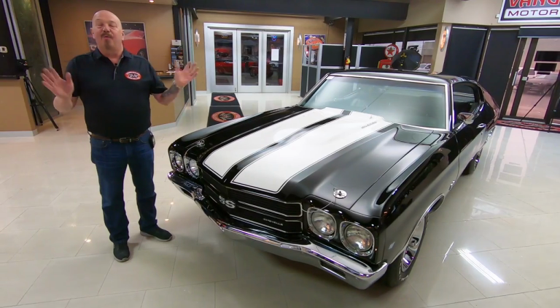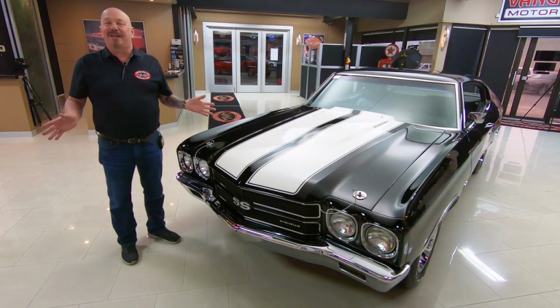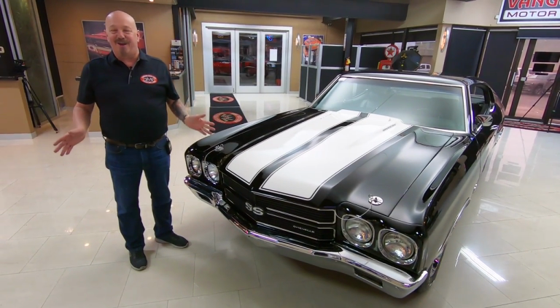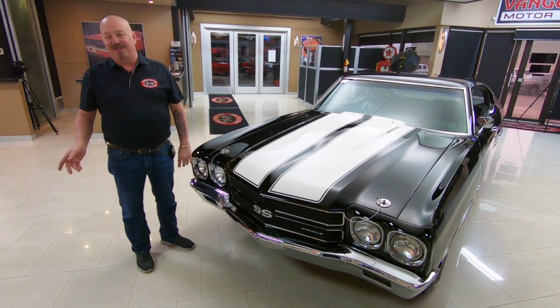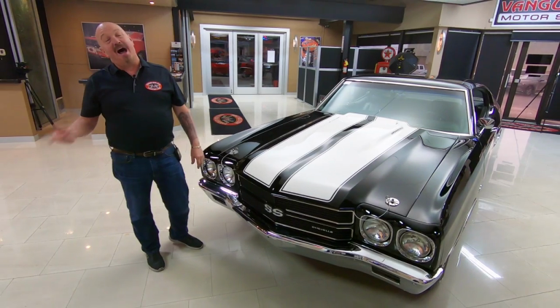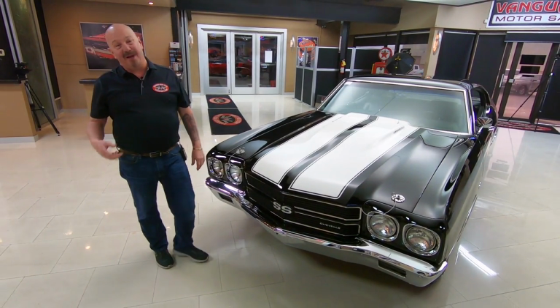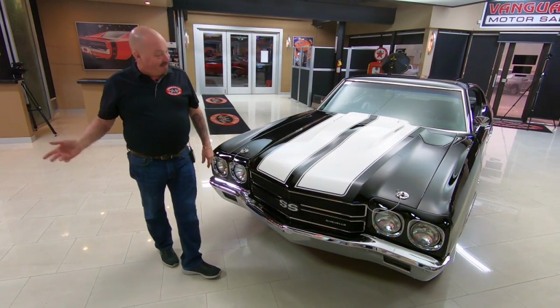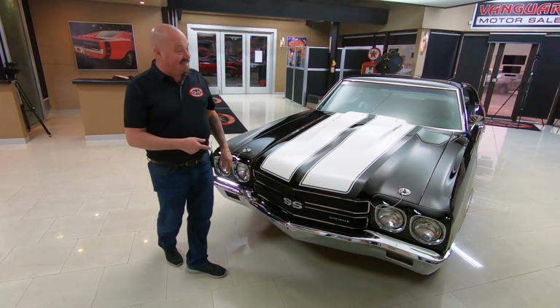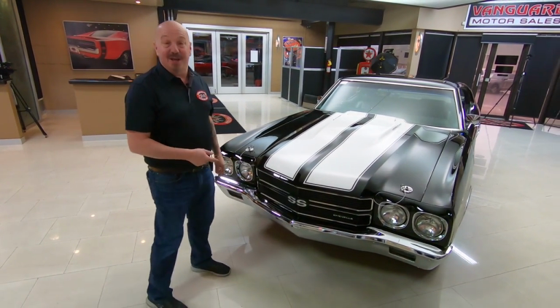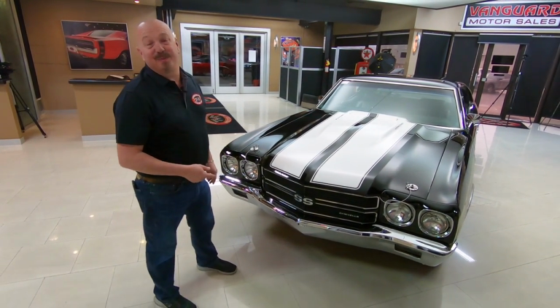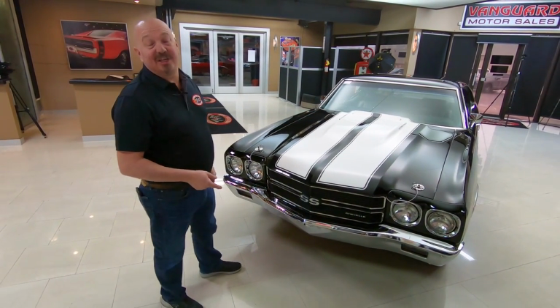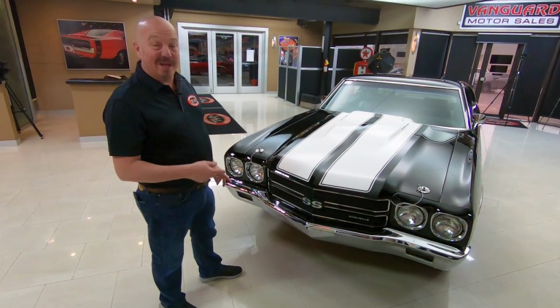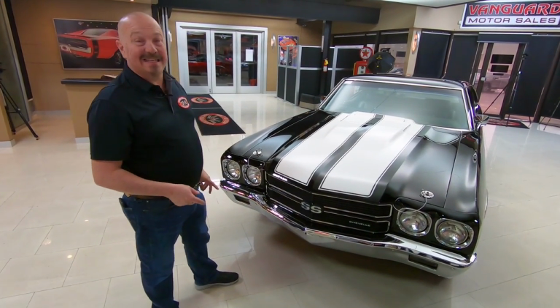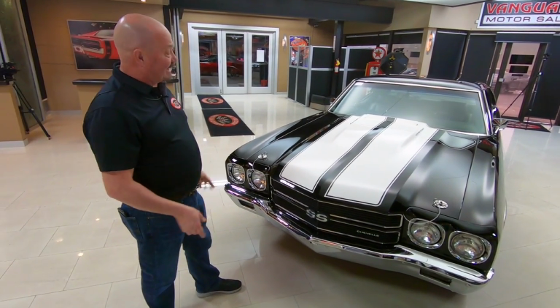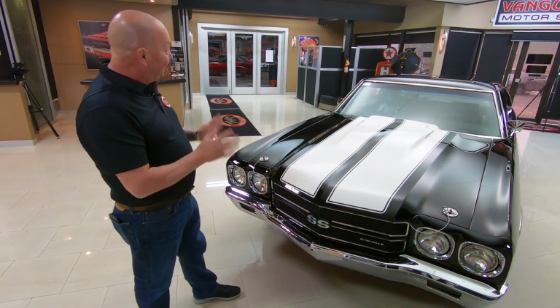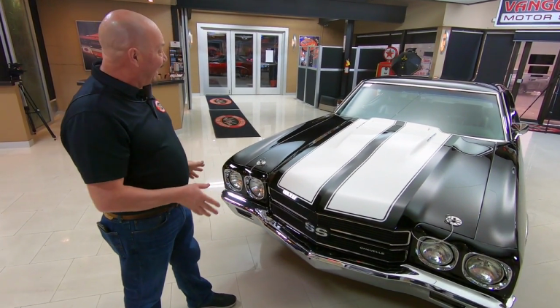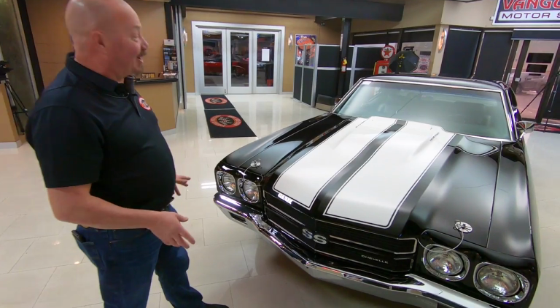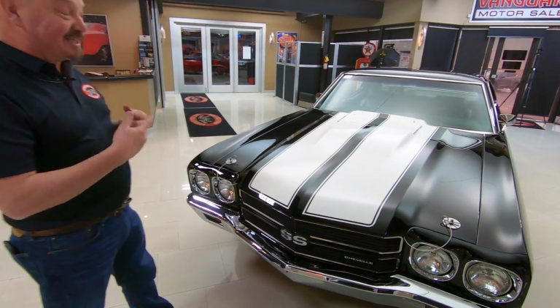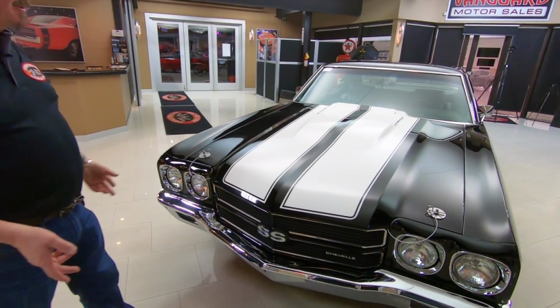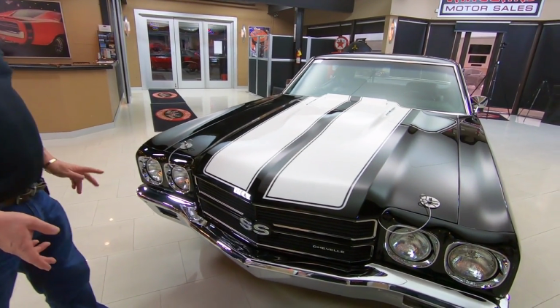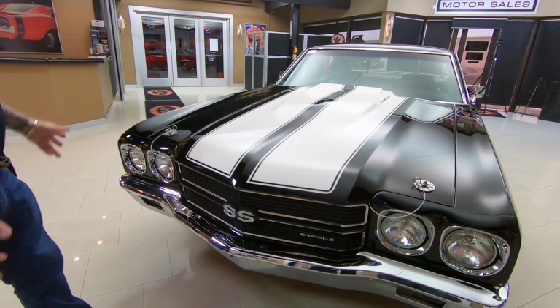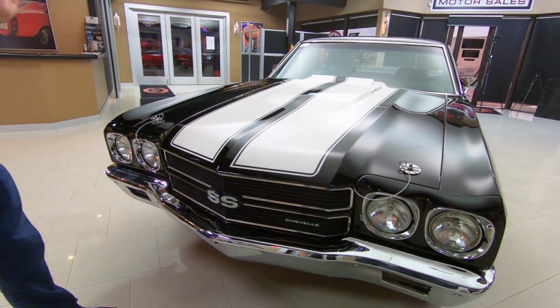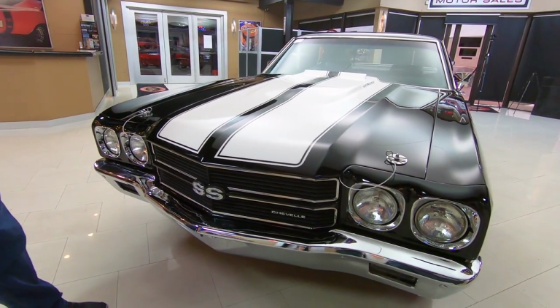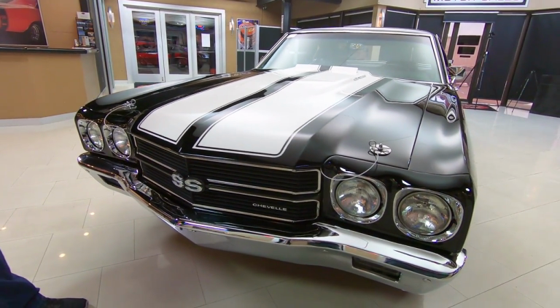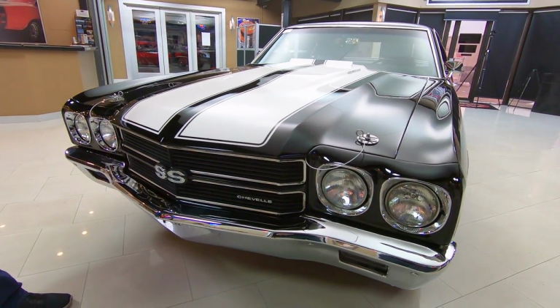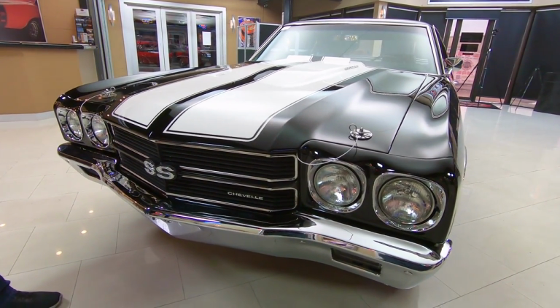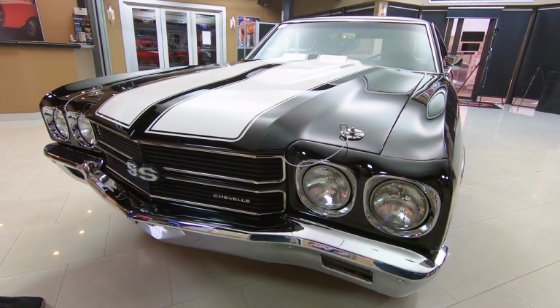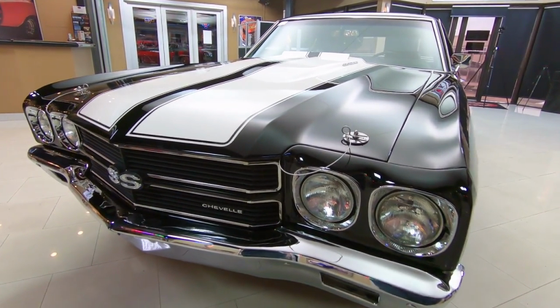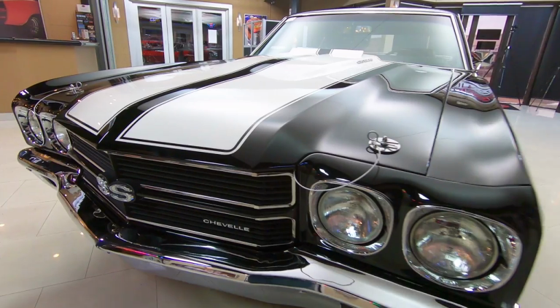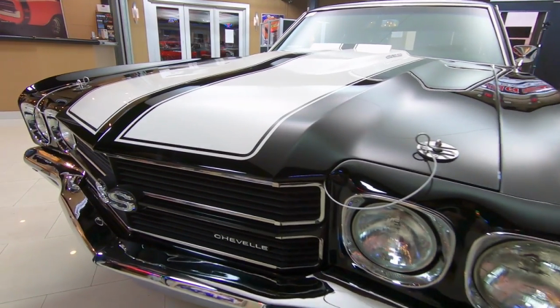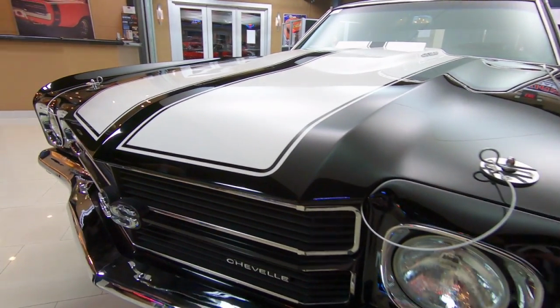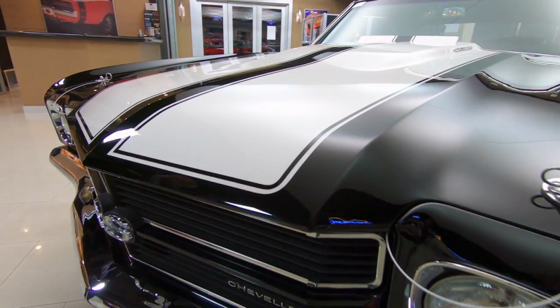Welcome back to Vanguard Motor Sales. I'm Greg and this is a numbers matching 396, real black car, rotisserie restored, and you are going to love checking this beauty out. This is one drop dead gorgeous car.